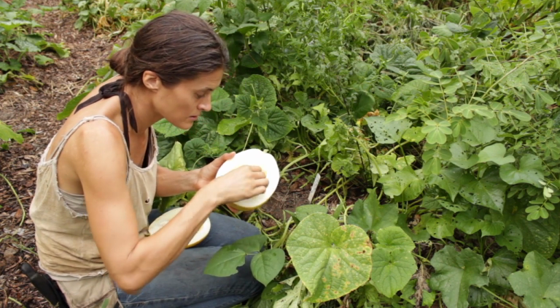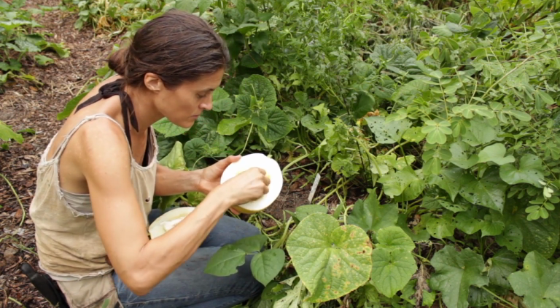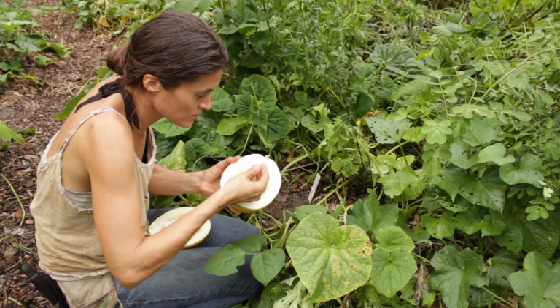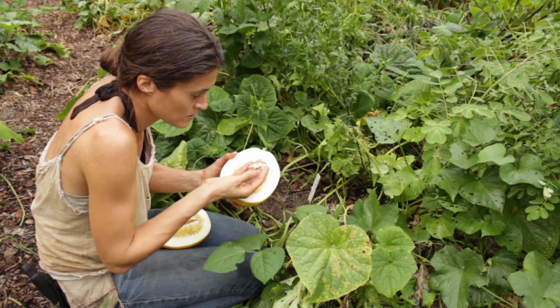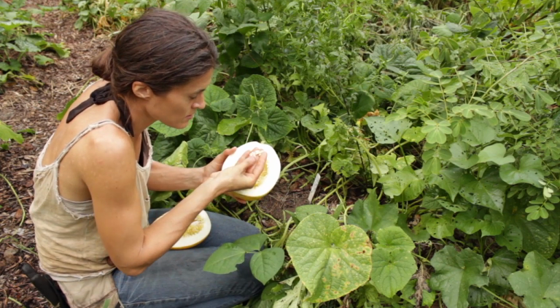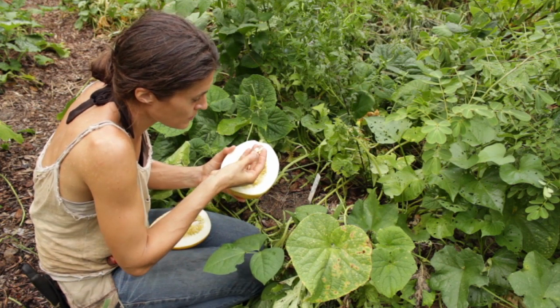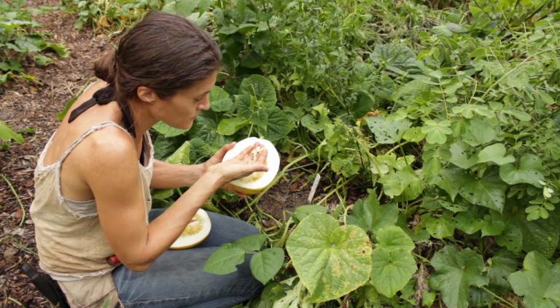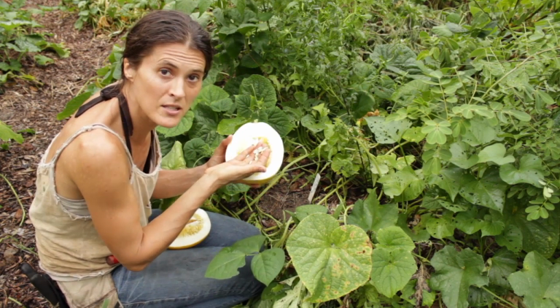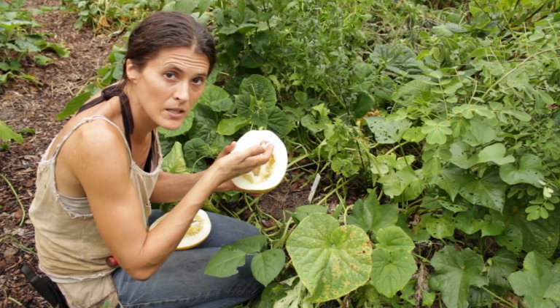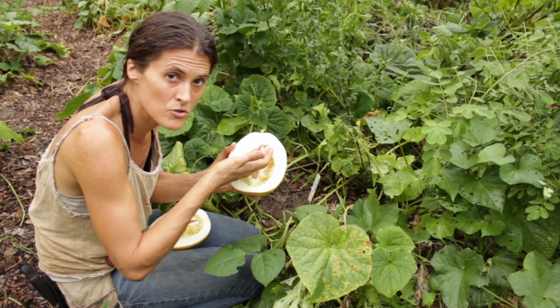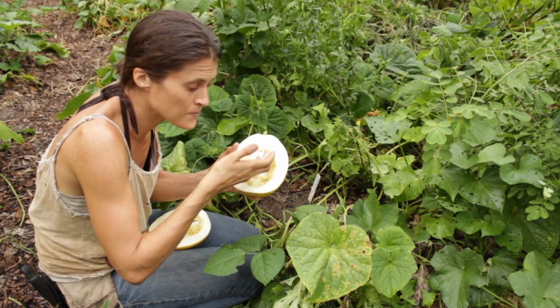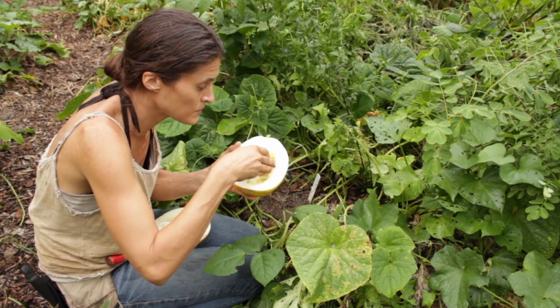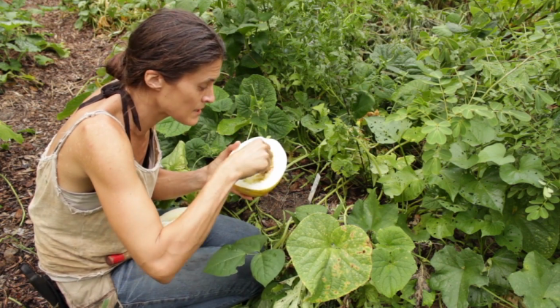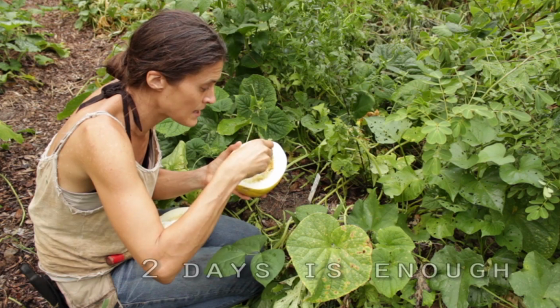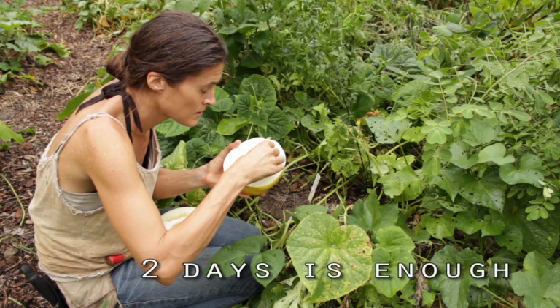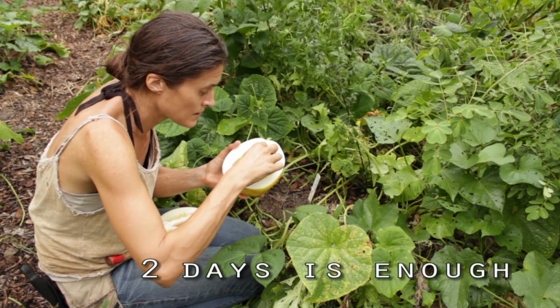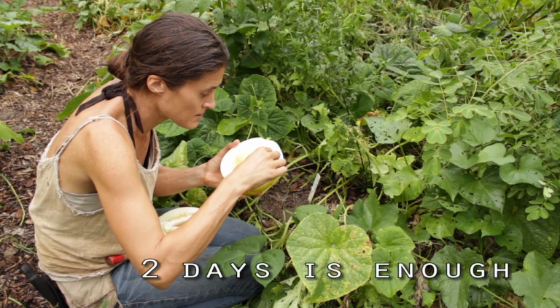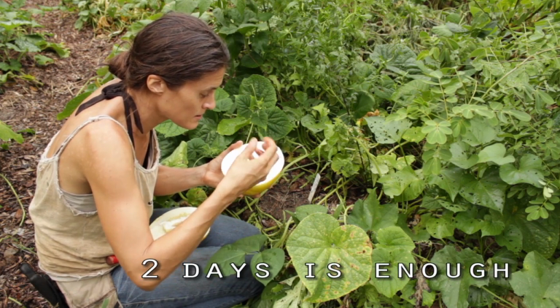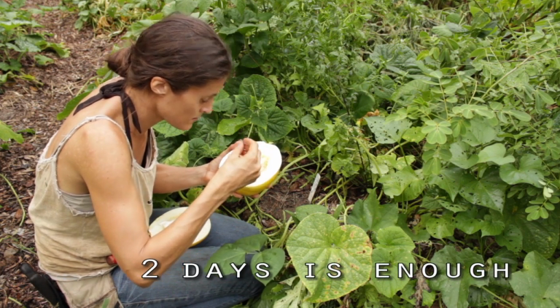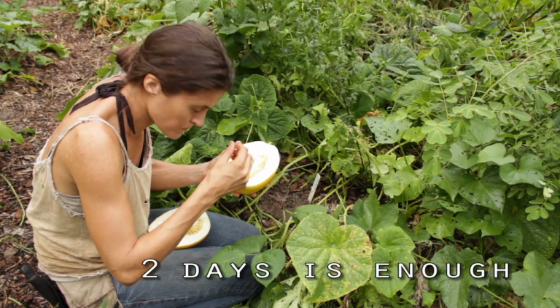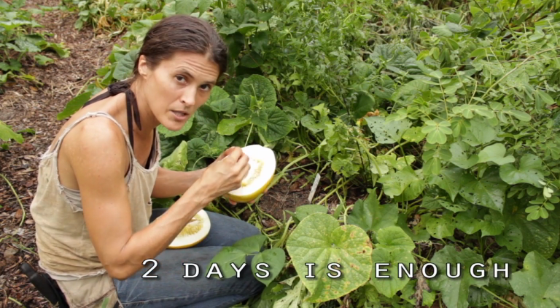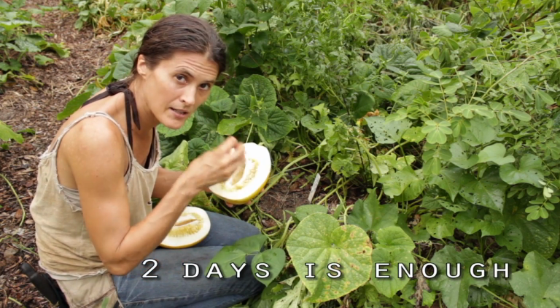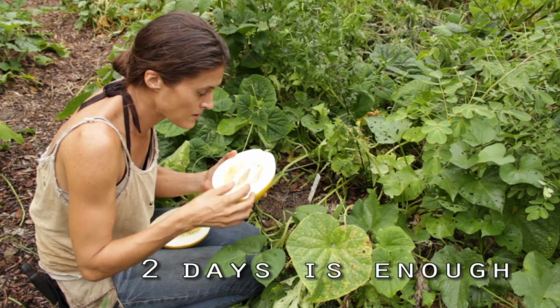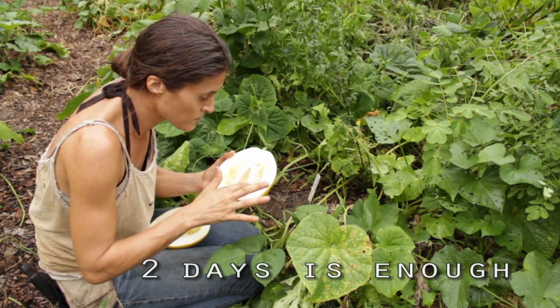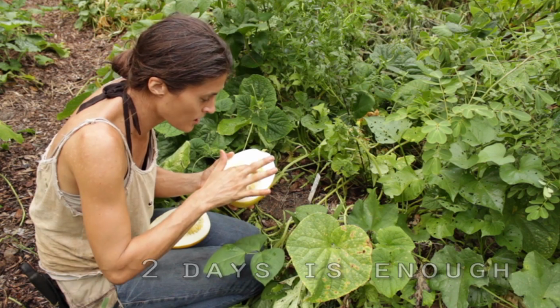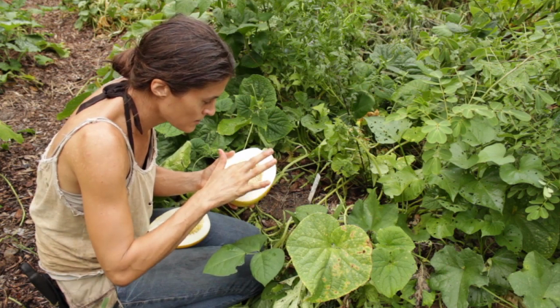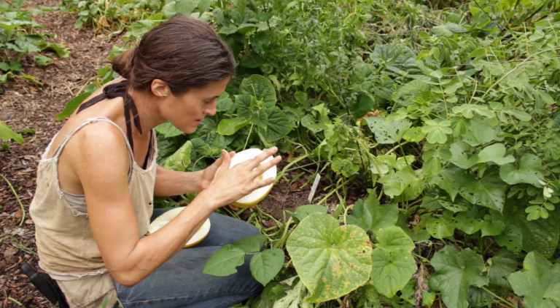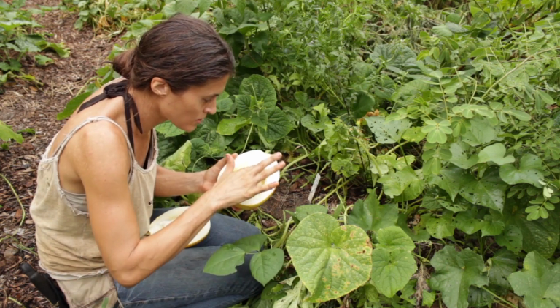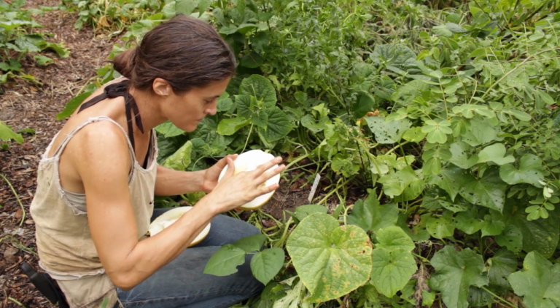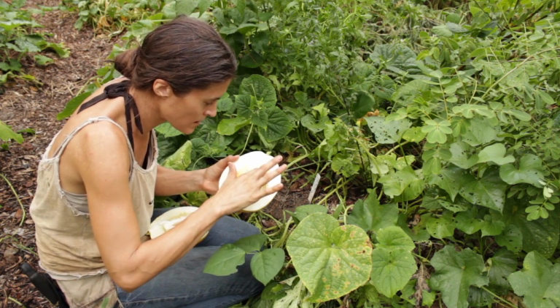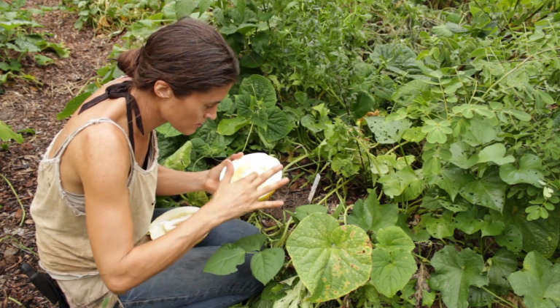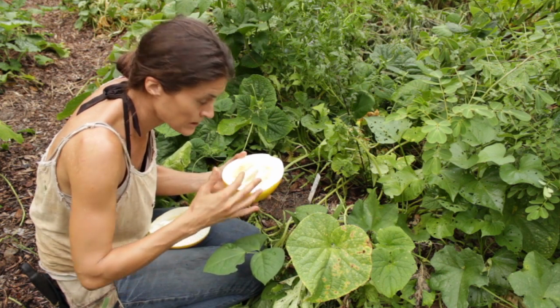We're gonna ferment them in their own juices for a few days. There's a film on the seed that ferments off and makes them germinate better later.